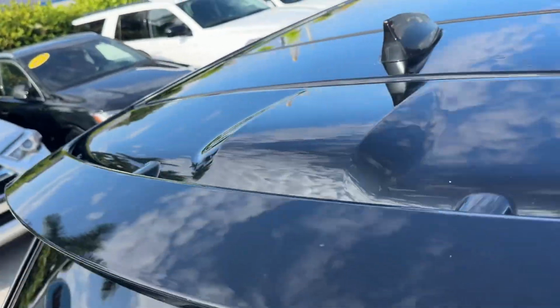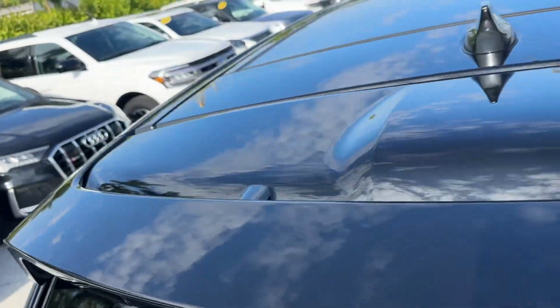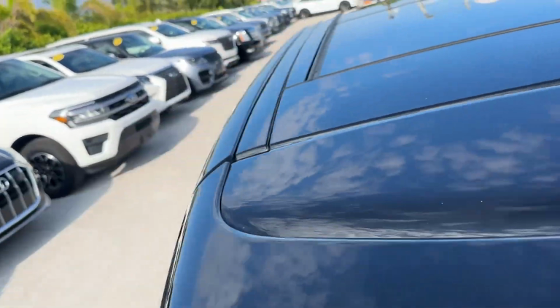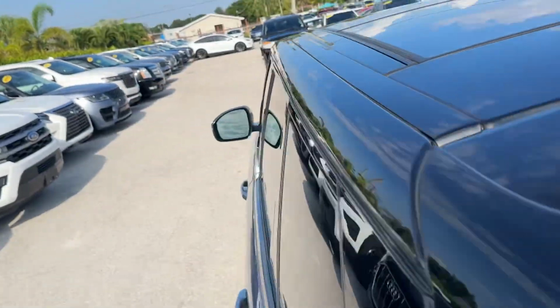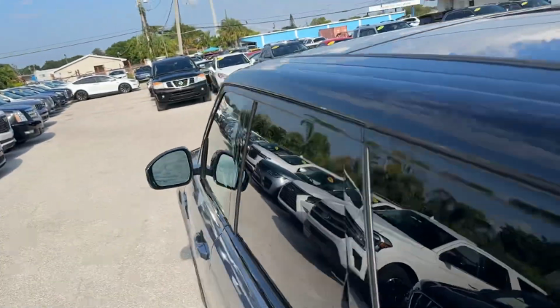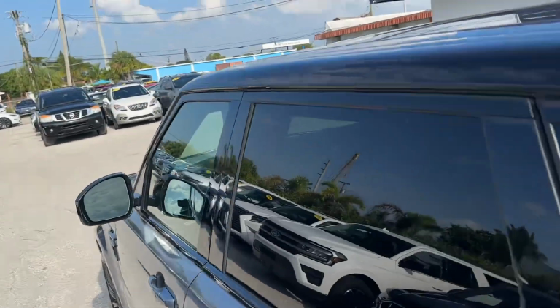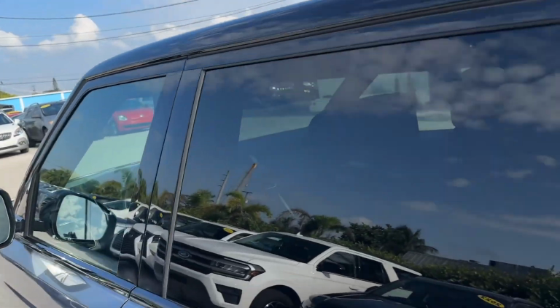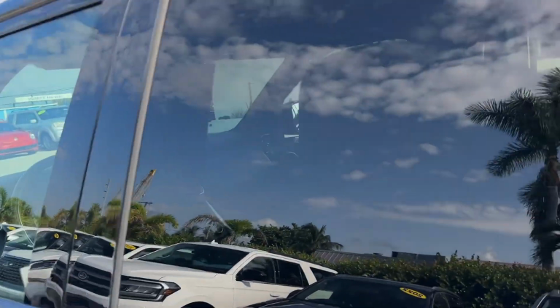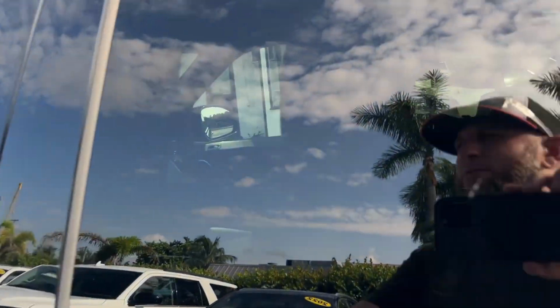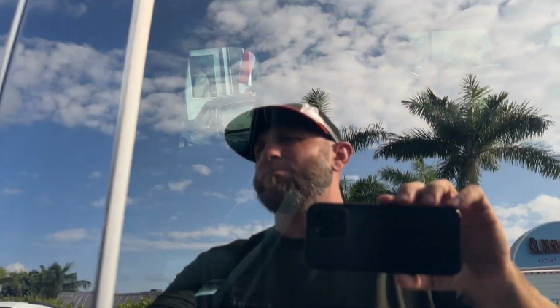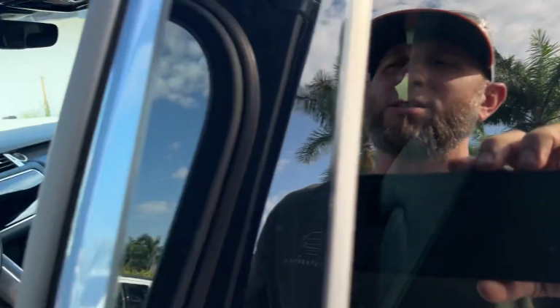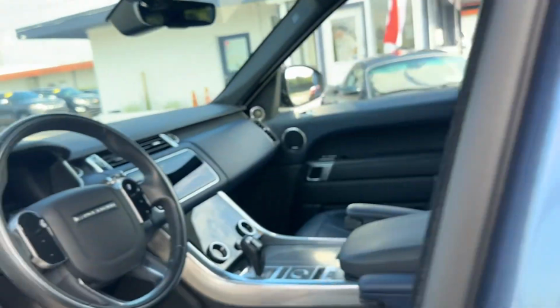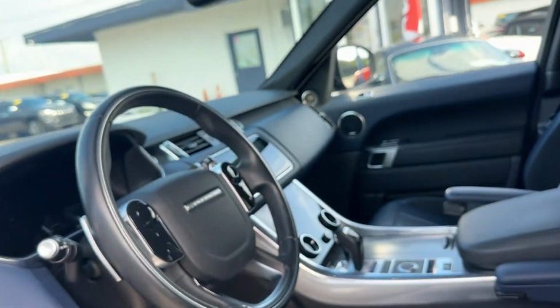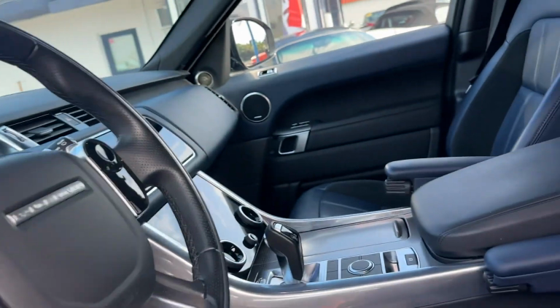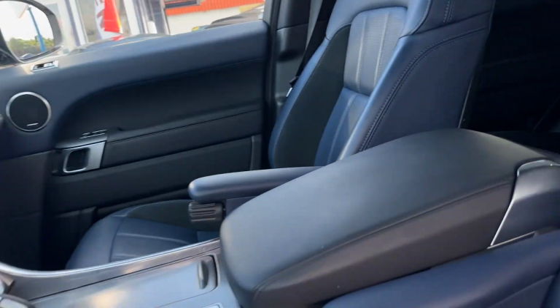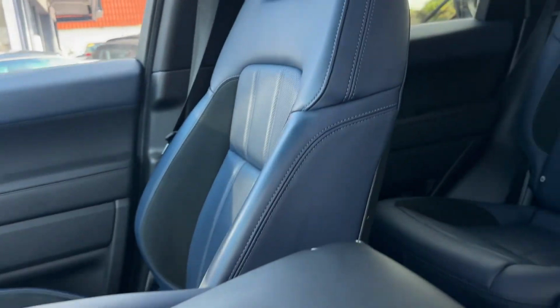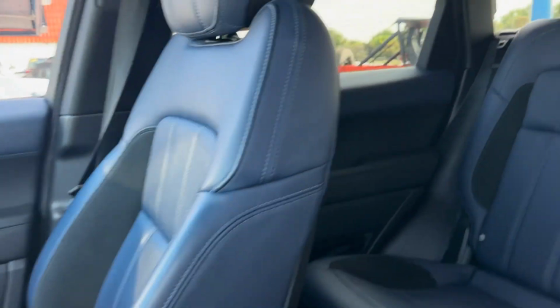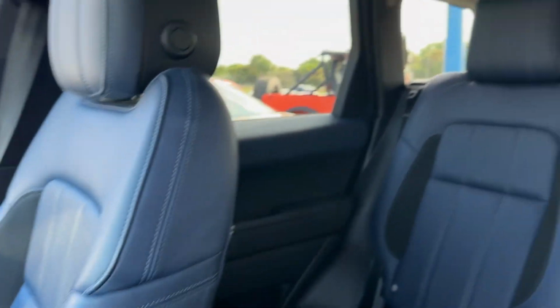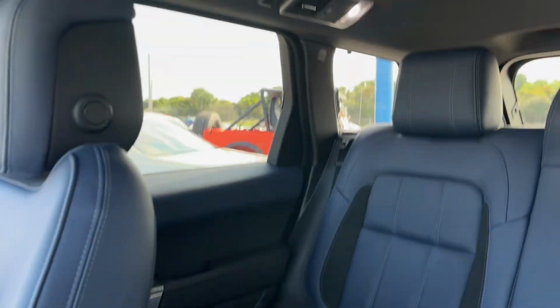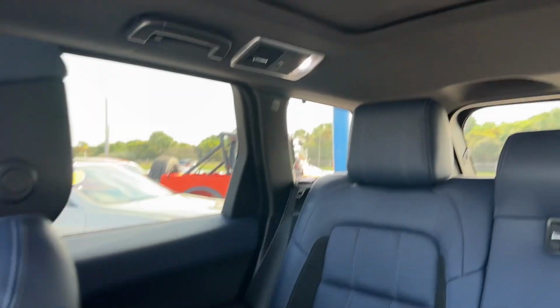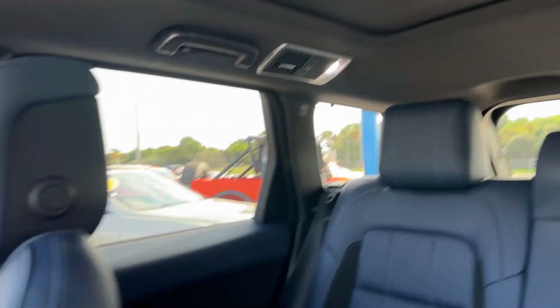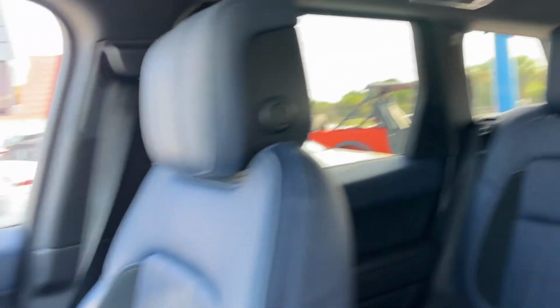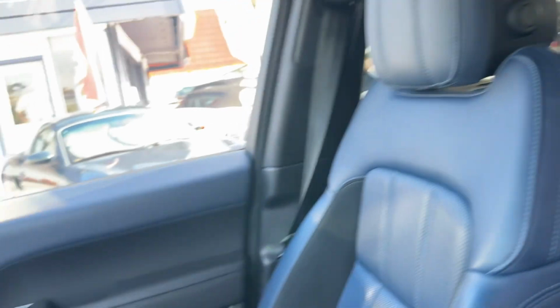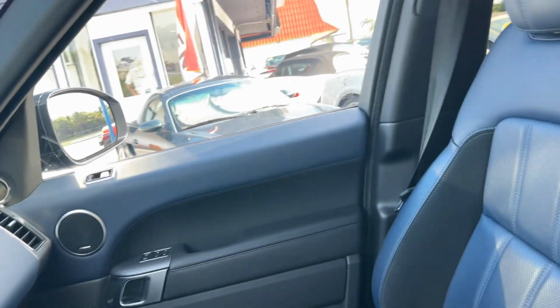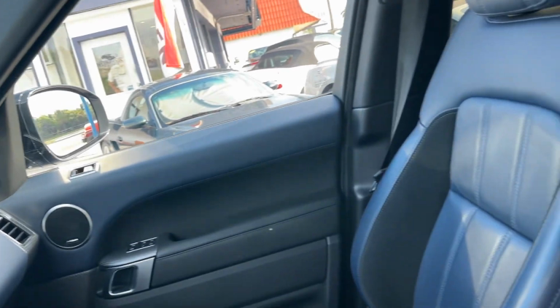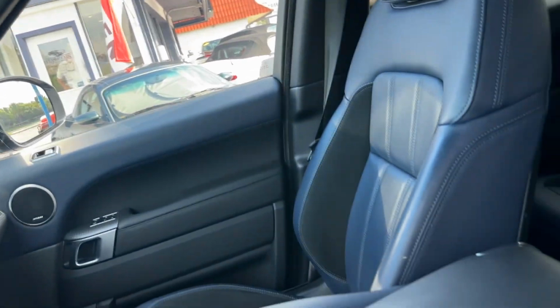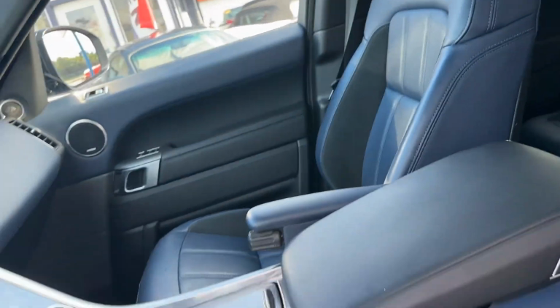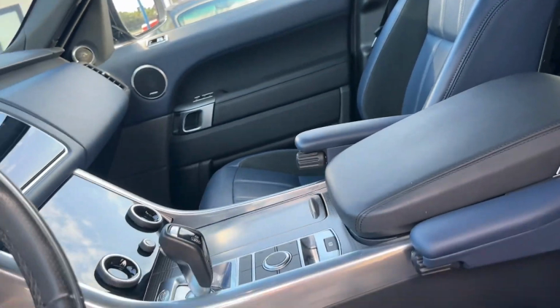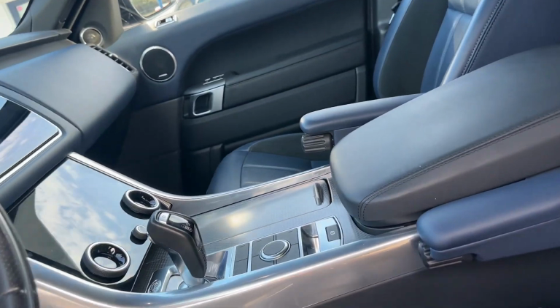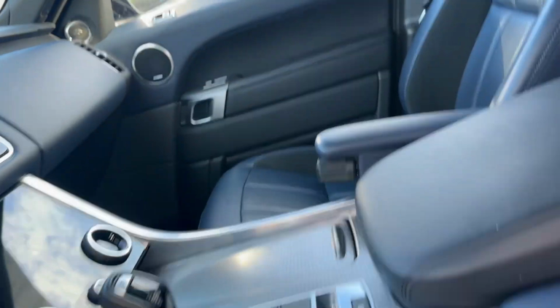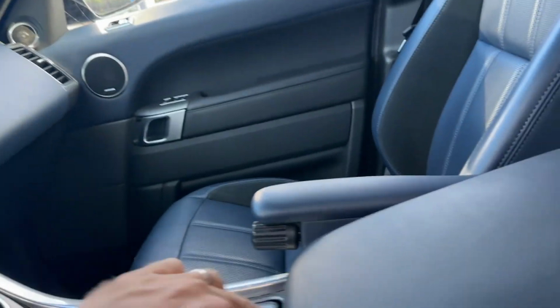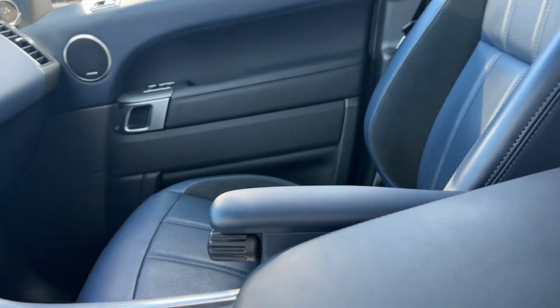Let's go inside and check it out. The first thing I'm going to do is pop my head in and make sure there are no weird or funny smells. No smoke smell, no pet smell — I don't see any pet hair, no evidence of anything of the sort.